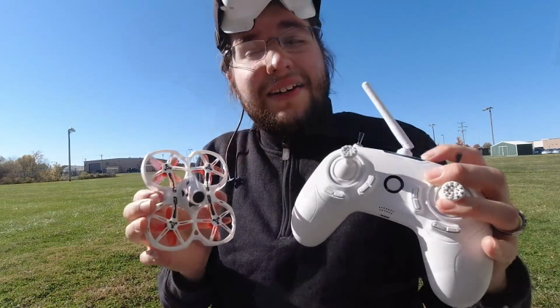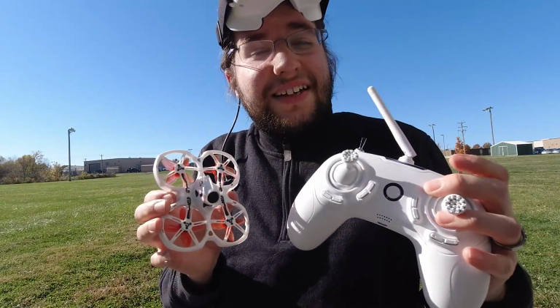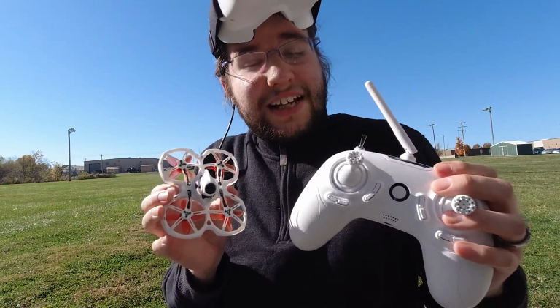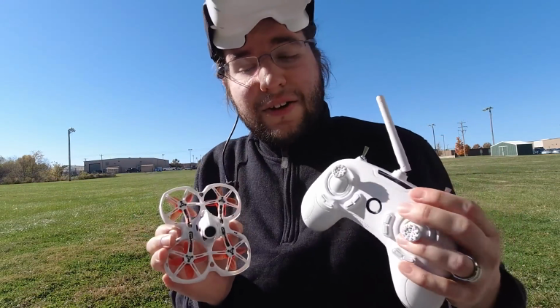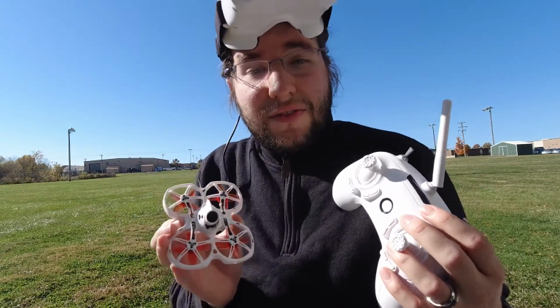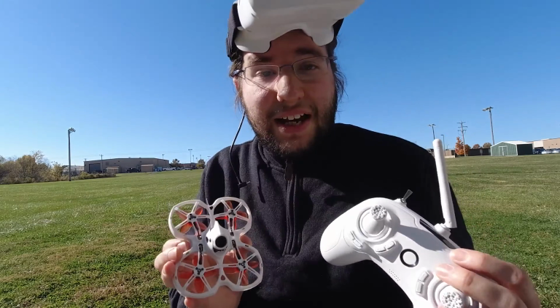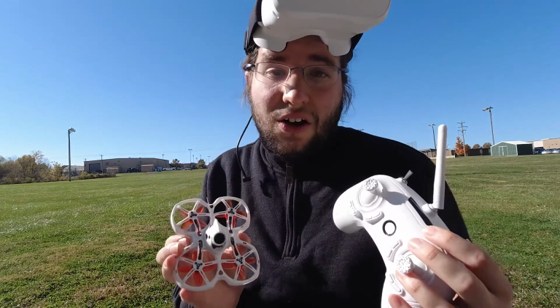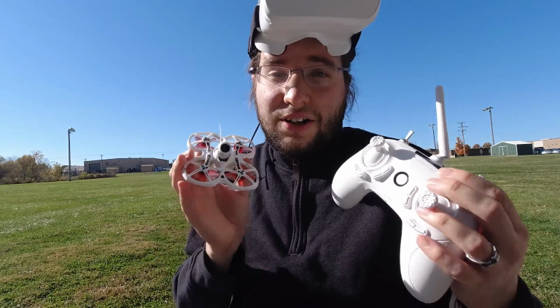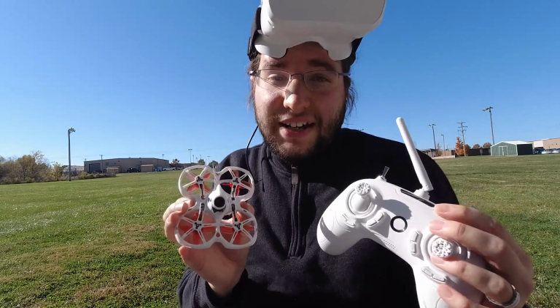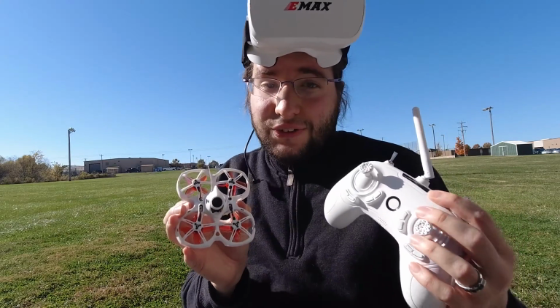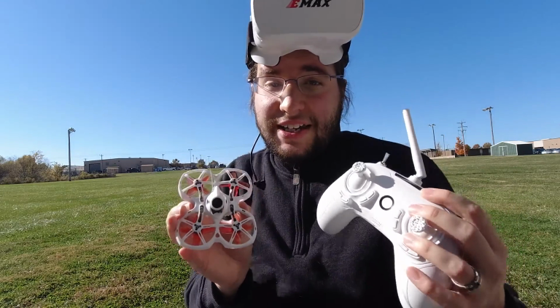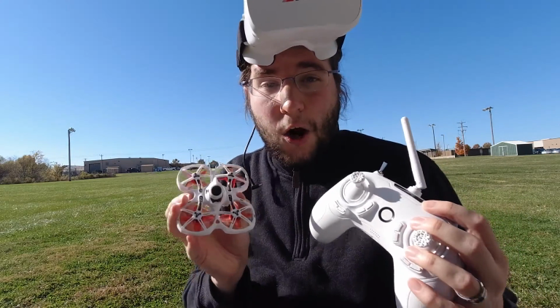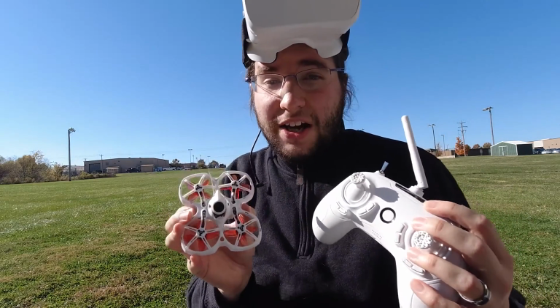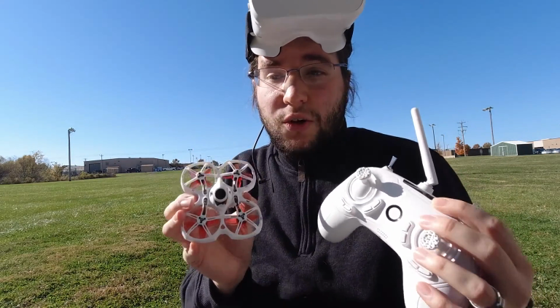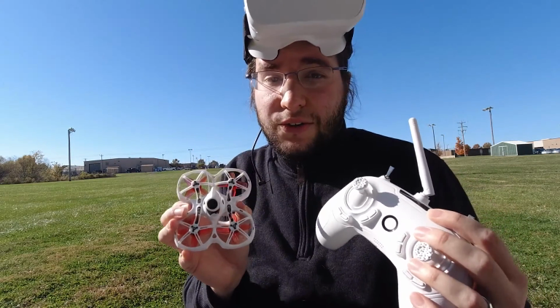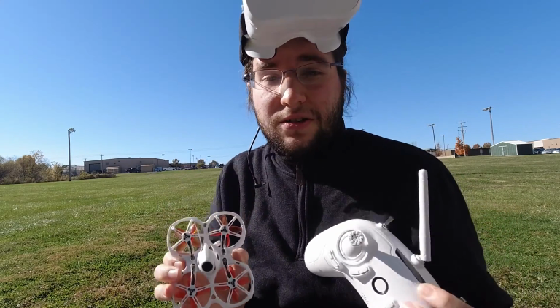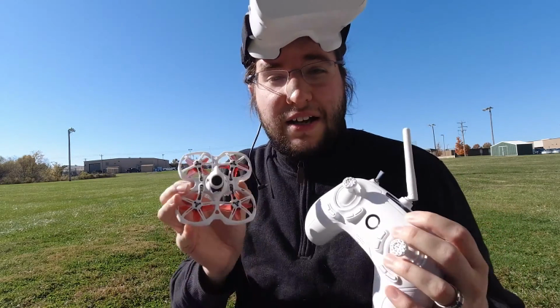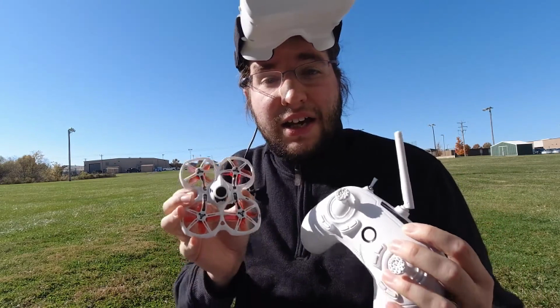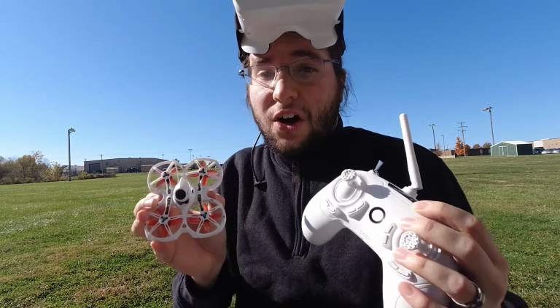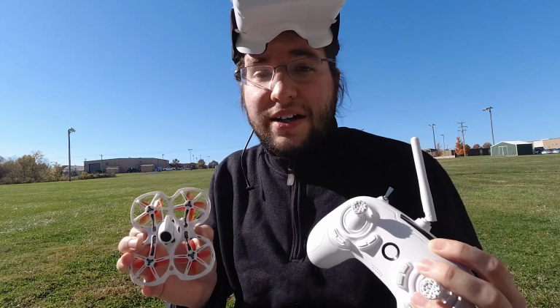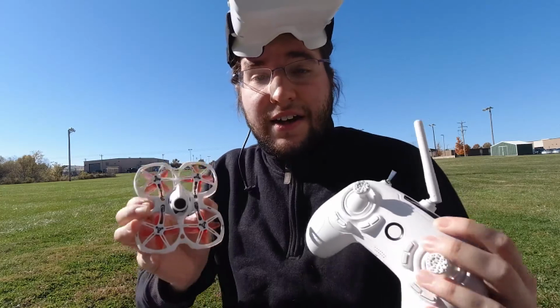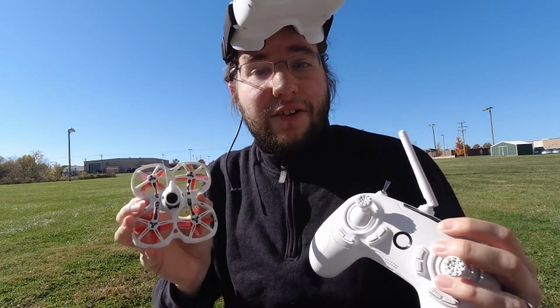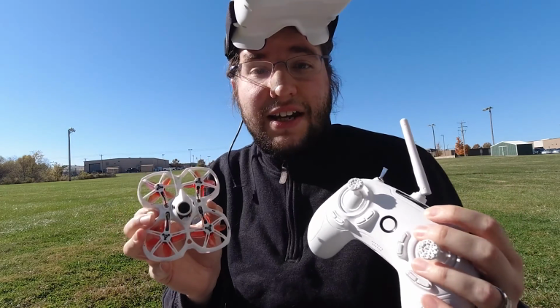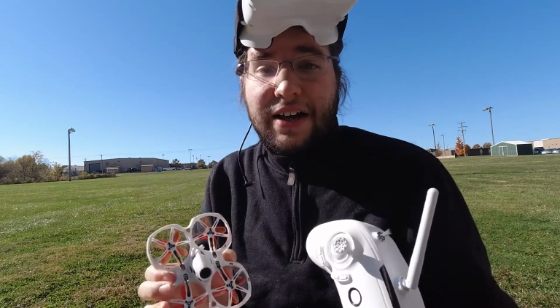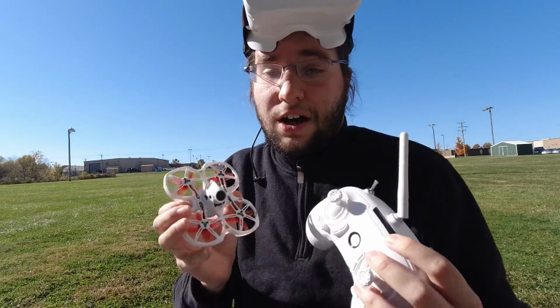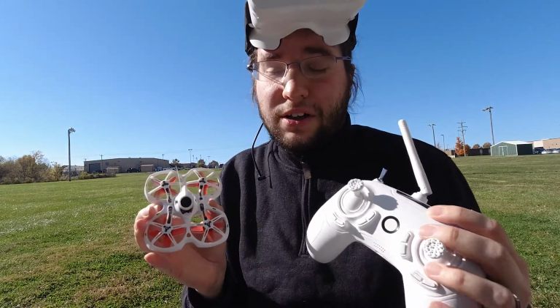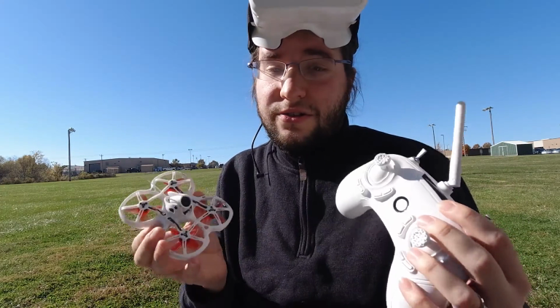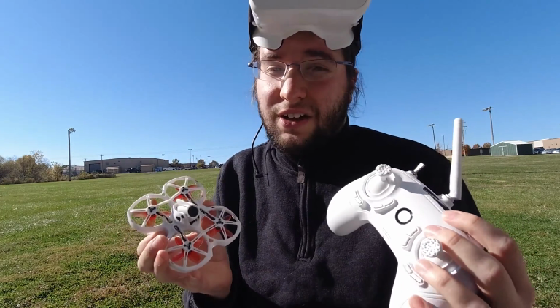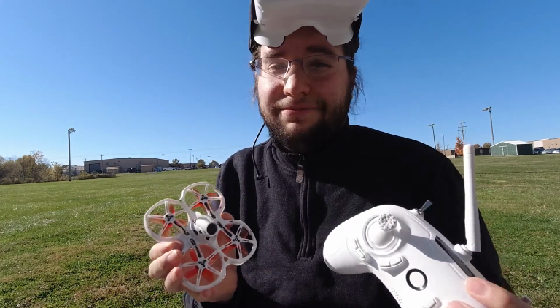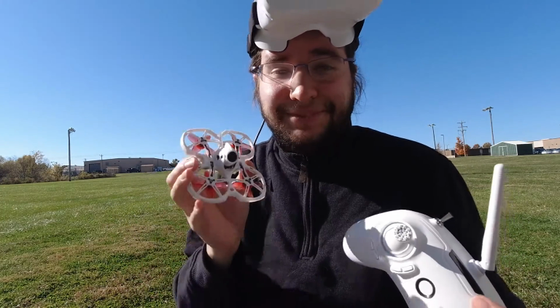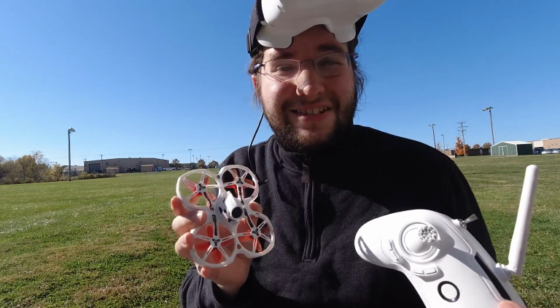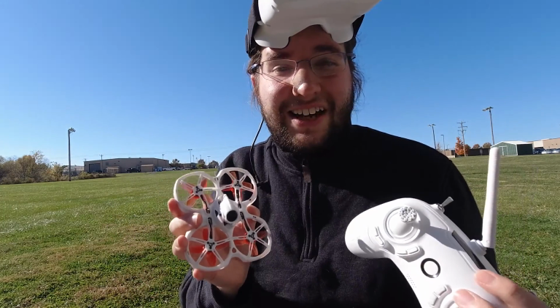Alright, that's it guys — that's my review of the TinyHawk Ready to Fly Kit. I hope you guys enjoyed the review. As always, have a great day. I'm going to go do some flying. You guys take care.